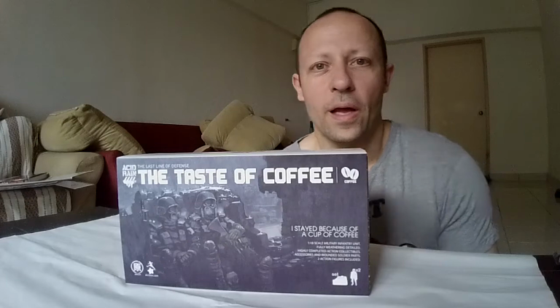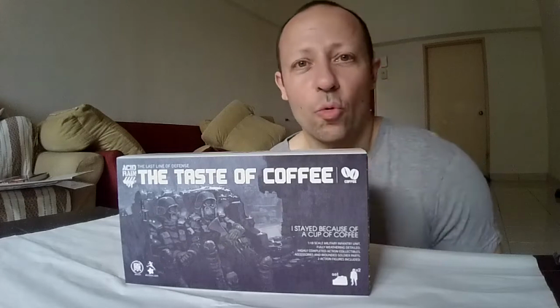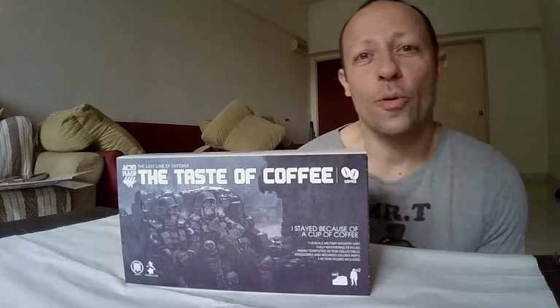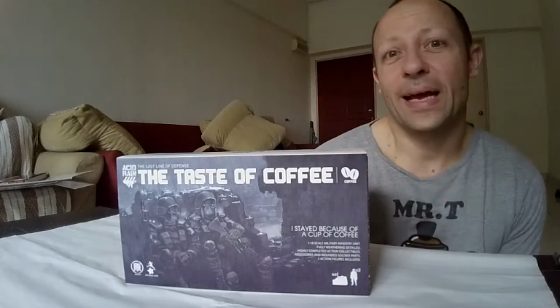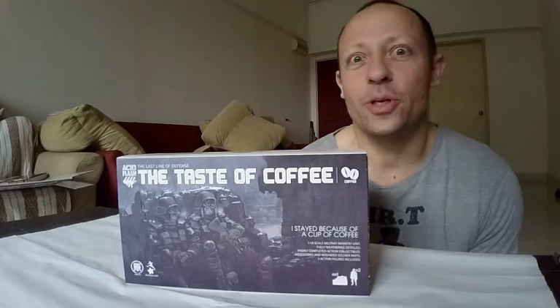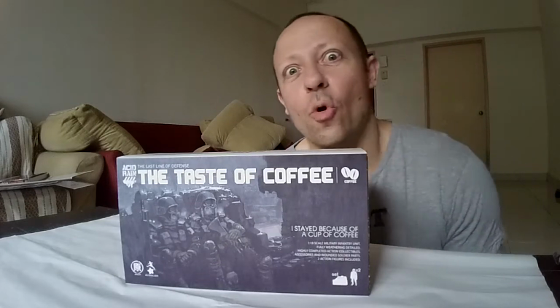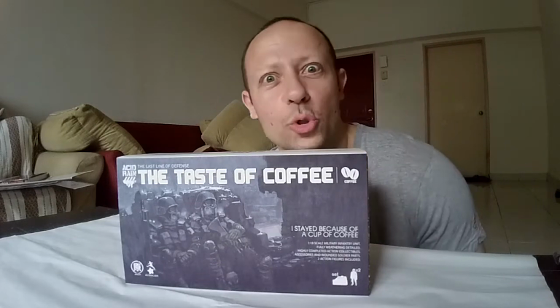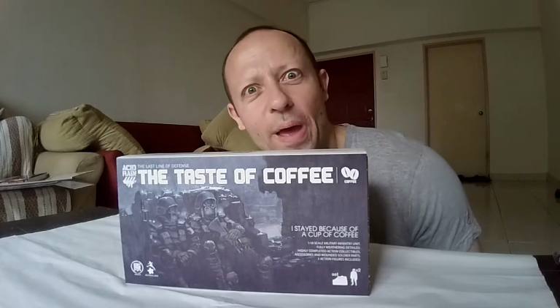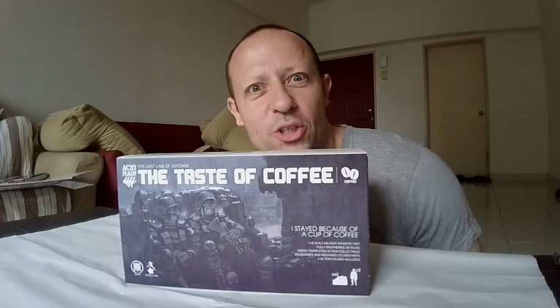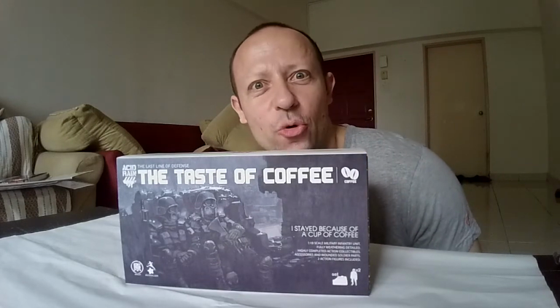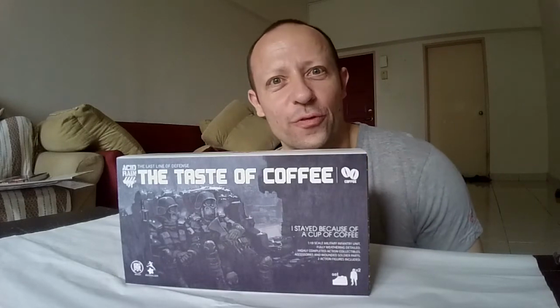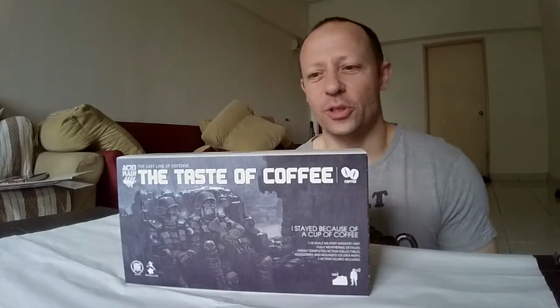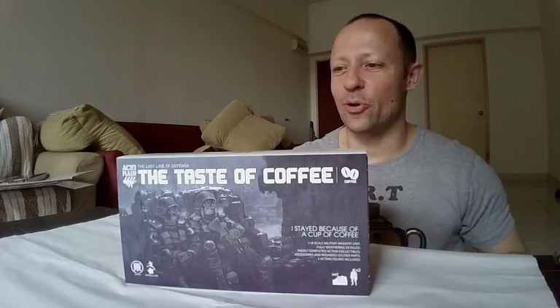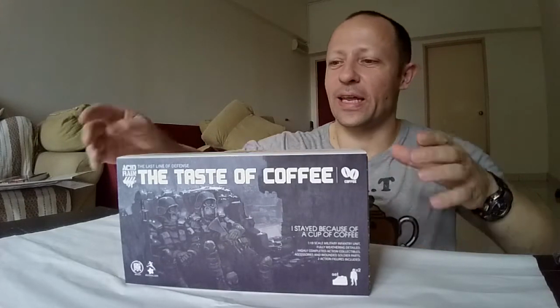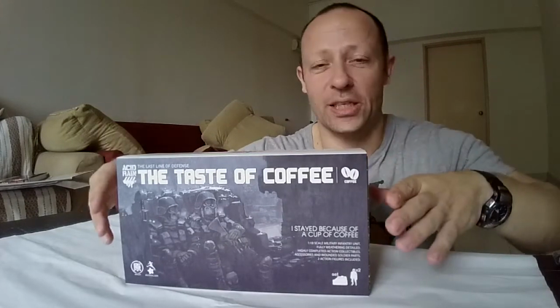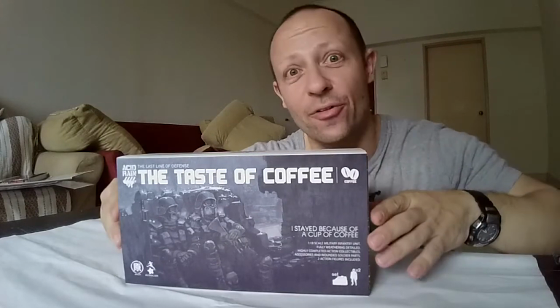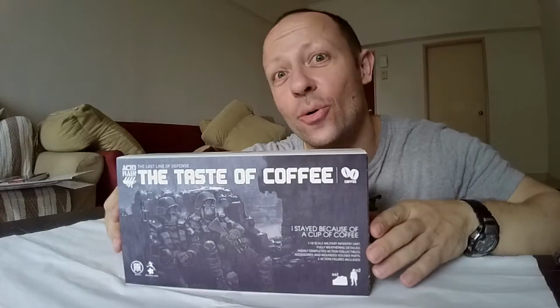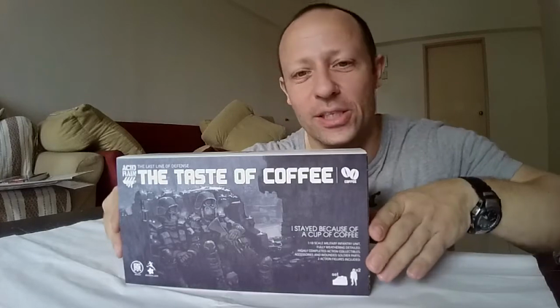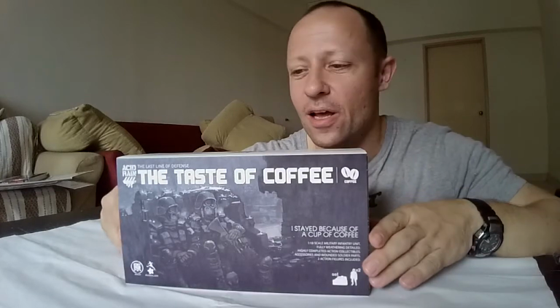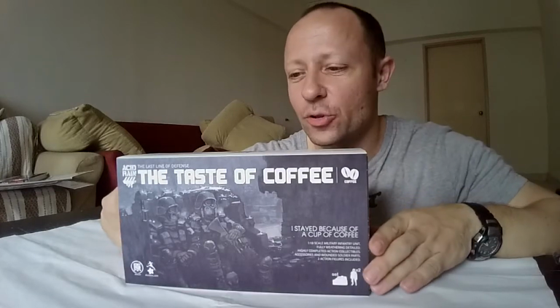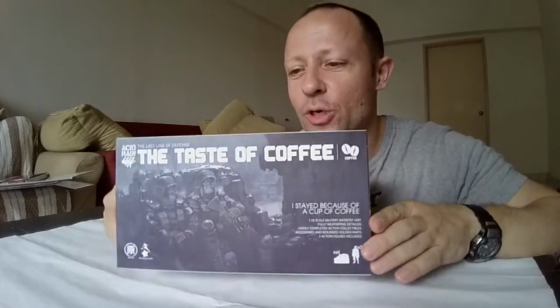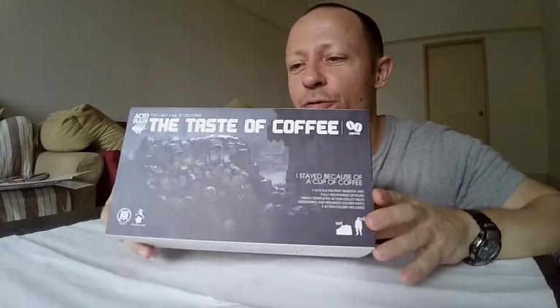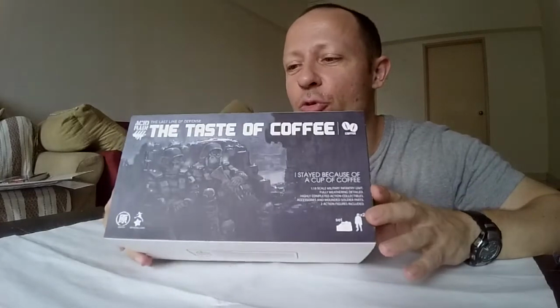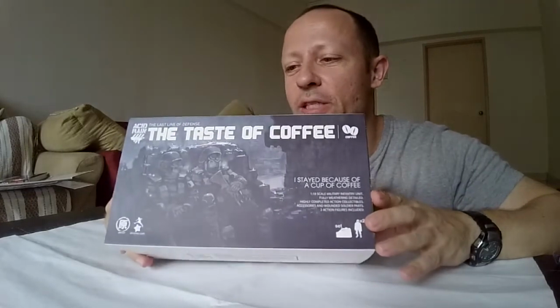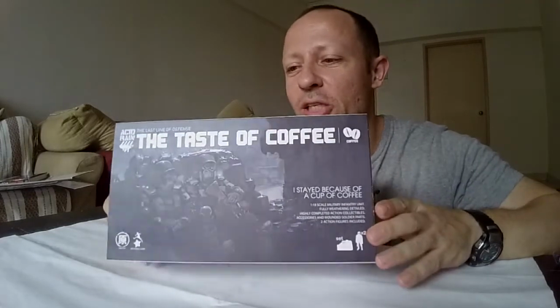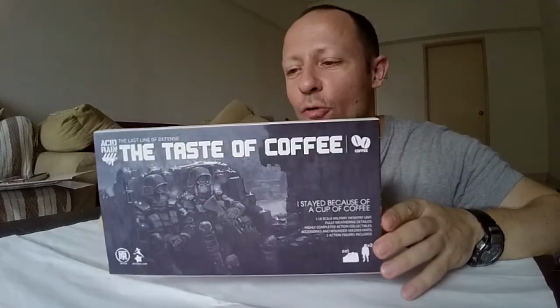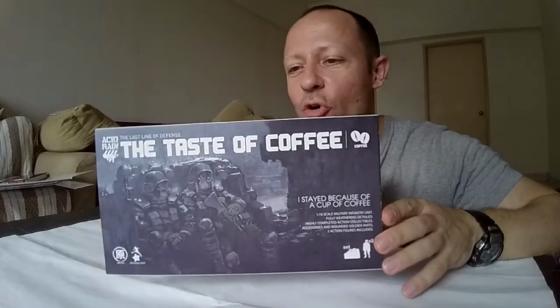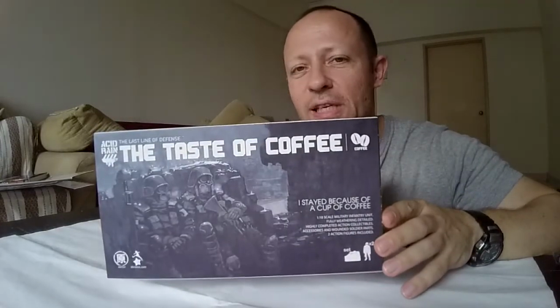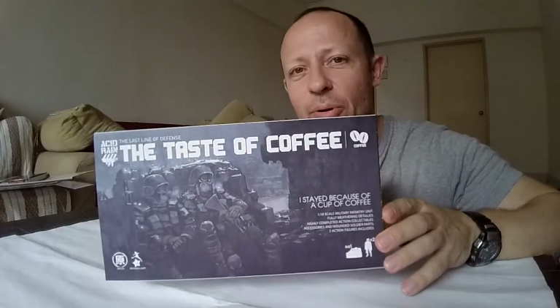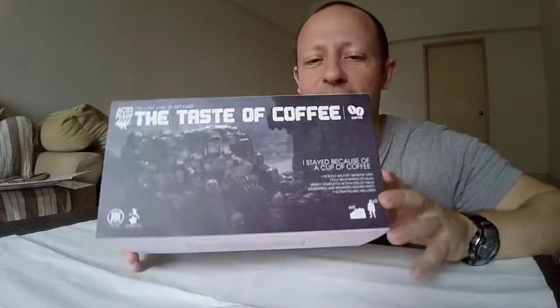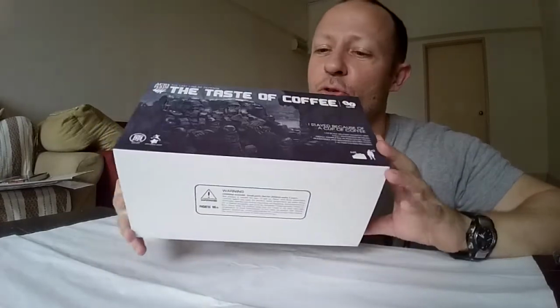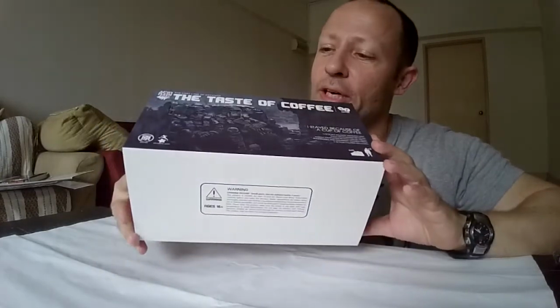Welcome back to another awesome Action Toys review. Today we're looking at a request — a request to review the Taste of Coffee set by Acid Rain.